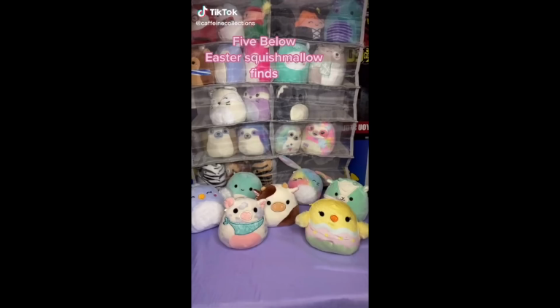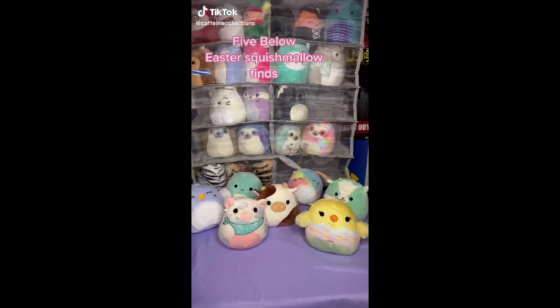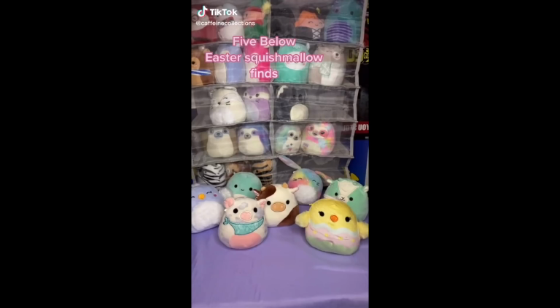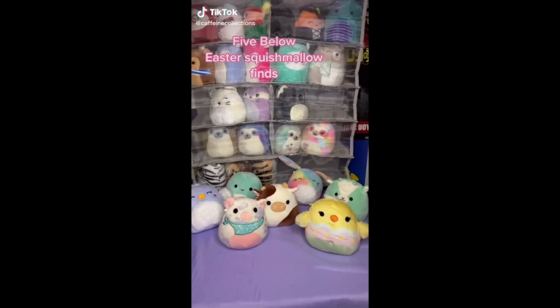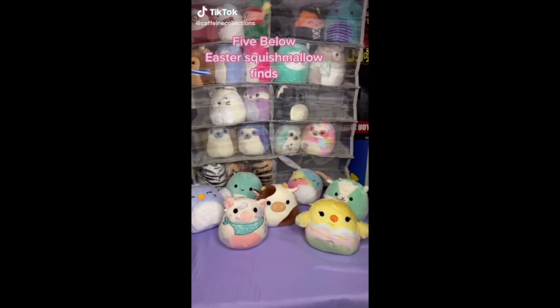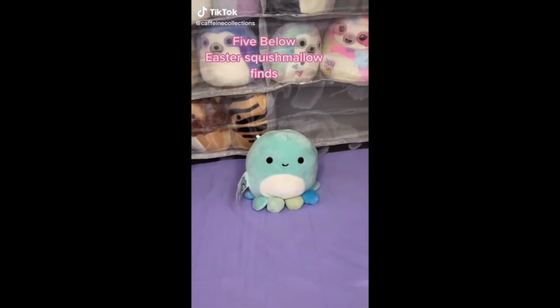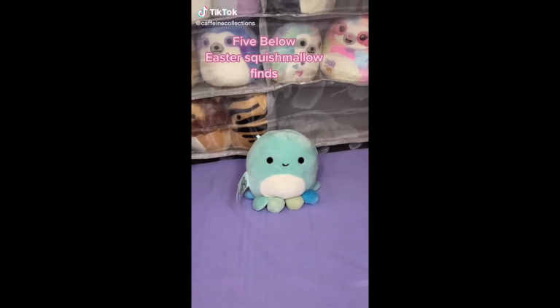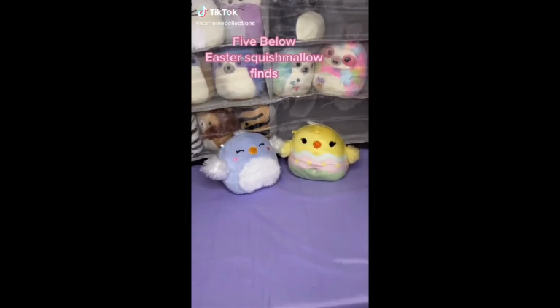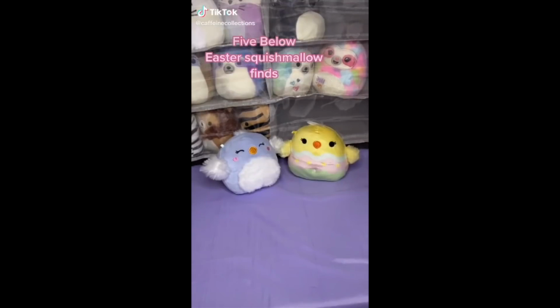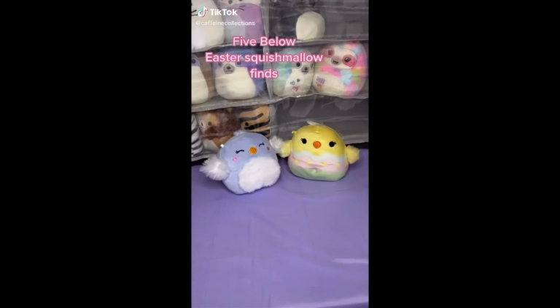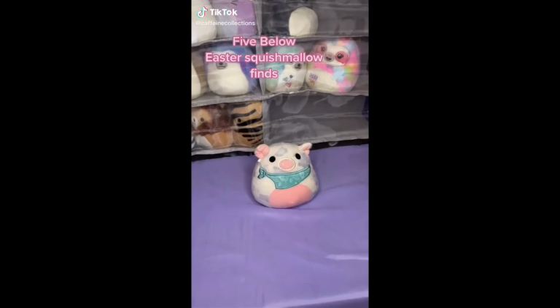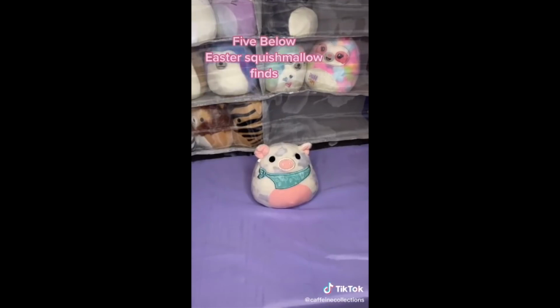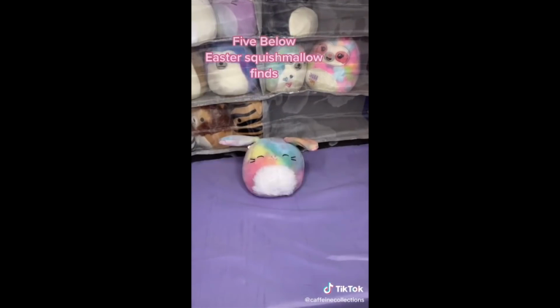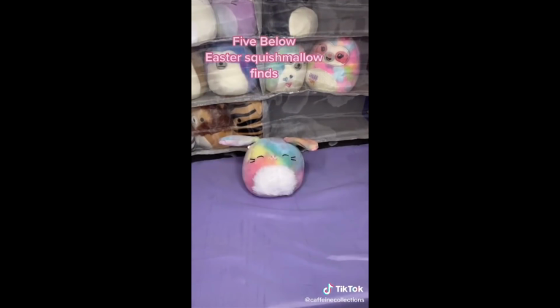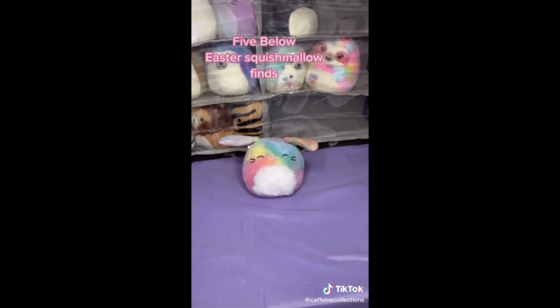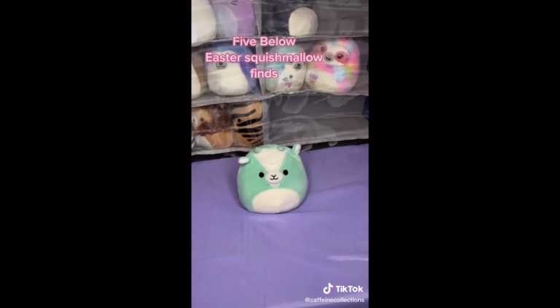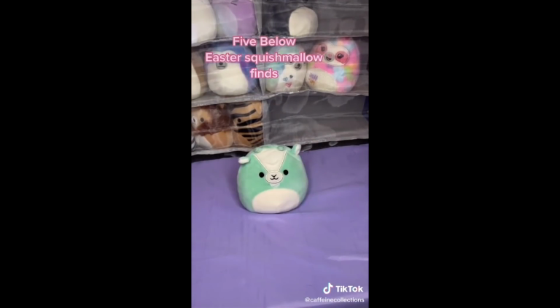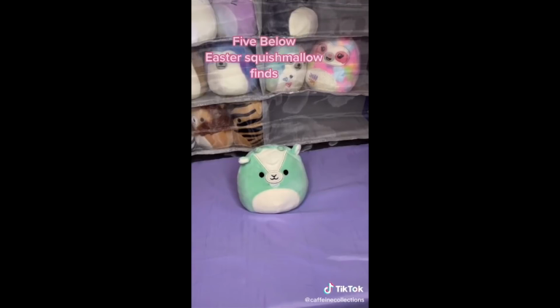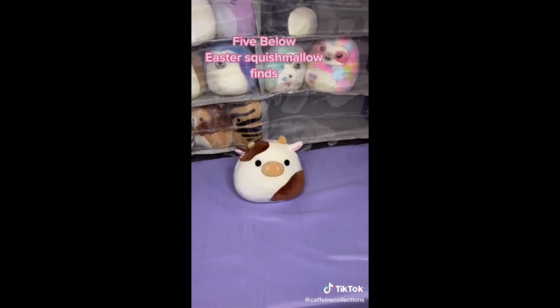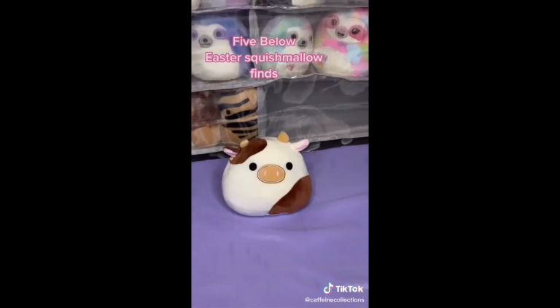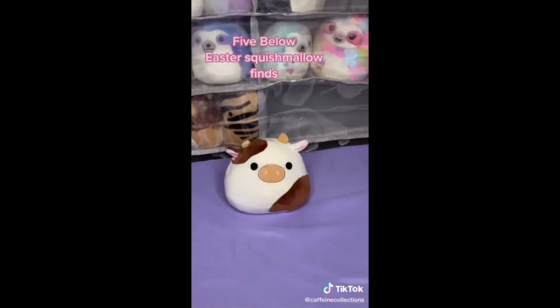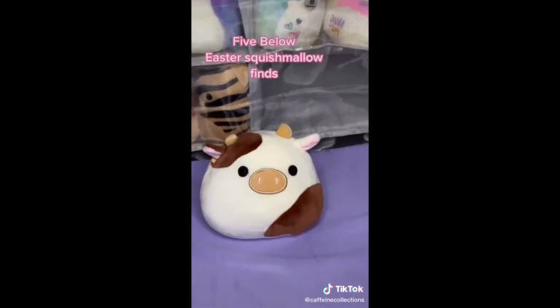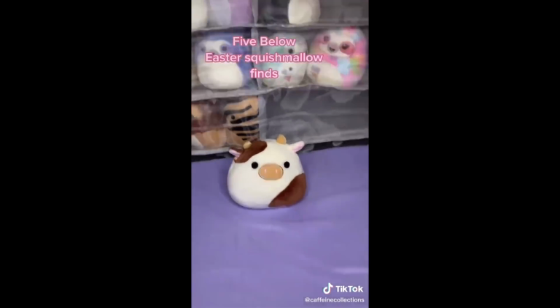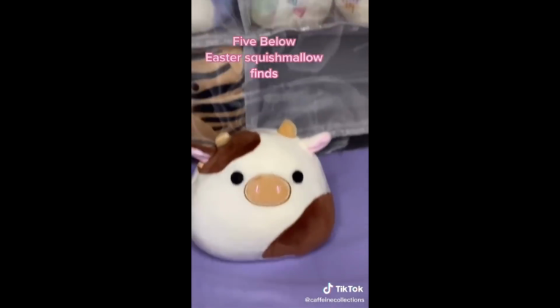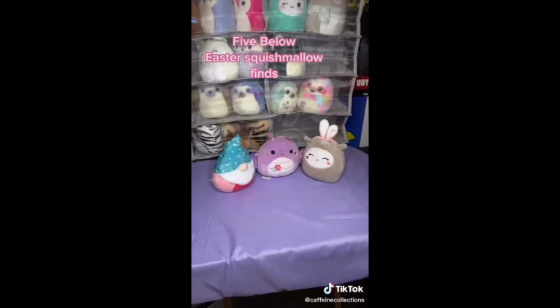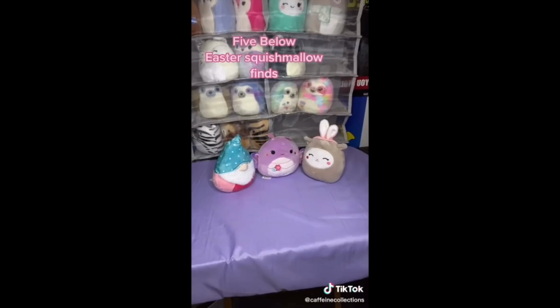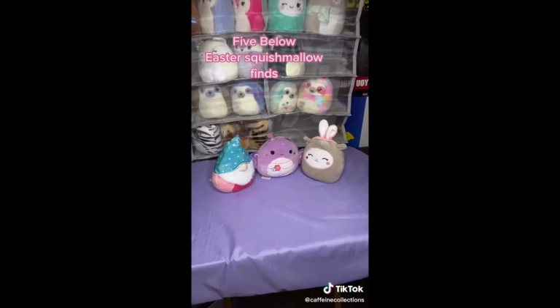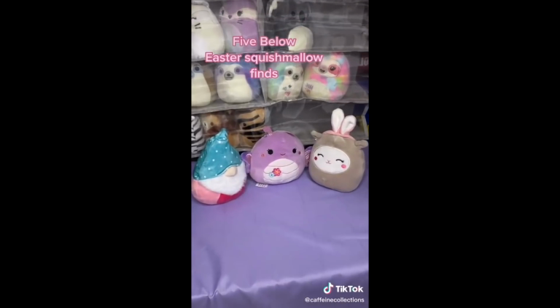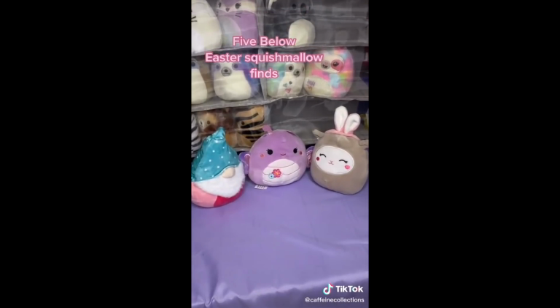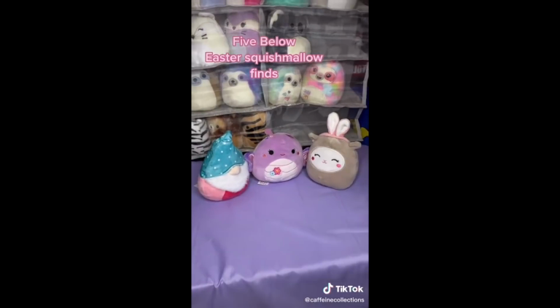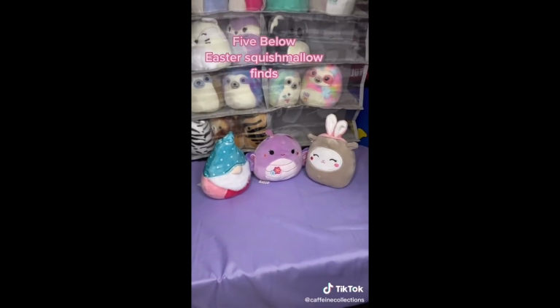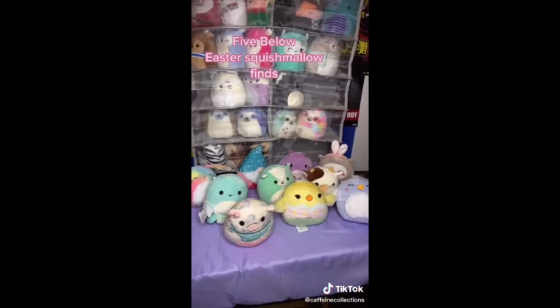I found the Five Below Easter Squishmallows. I managed to get almost all the ones that I needed besides the ones that I ordered originally, including Ronnie. He was the only one I didn't get. I didn't get any duplicates because they're new and I wanted to leave them for anyone else who went to the store.